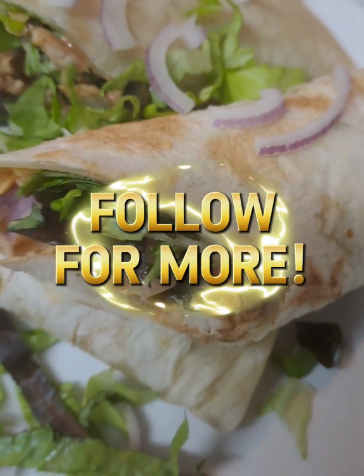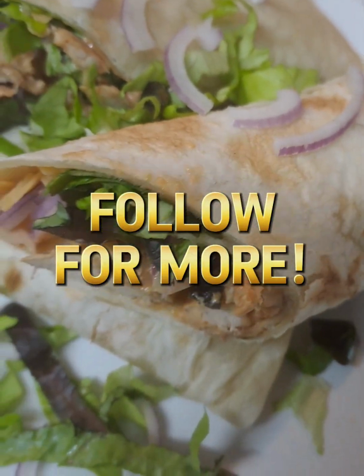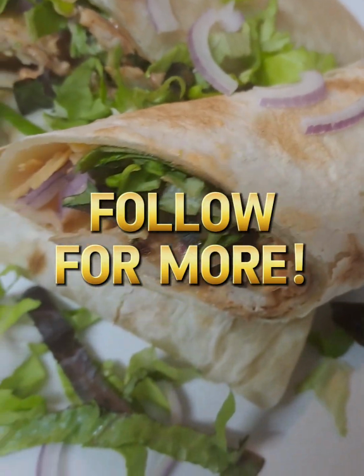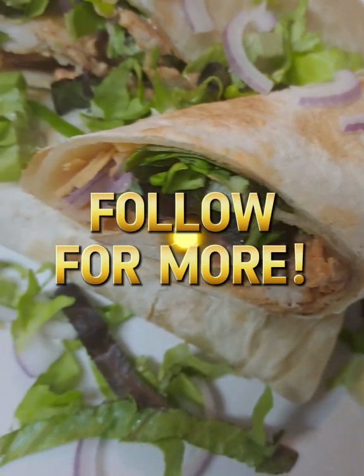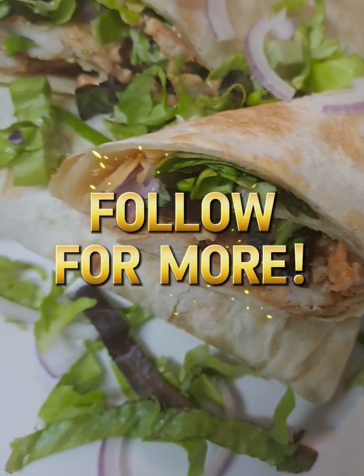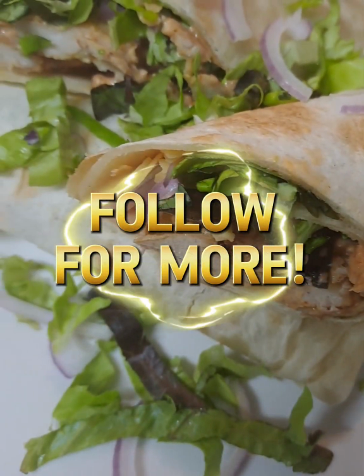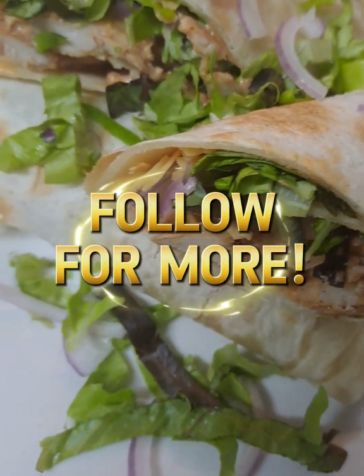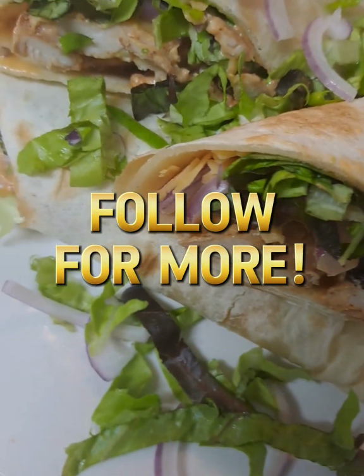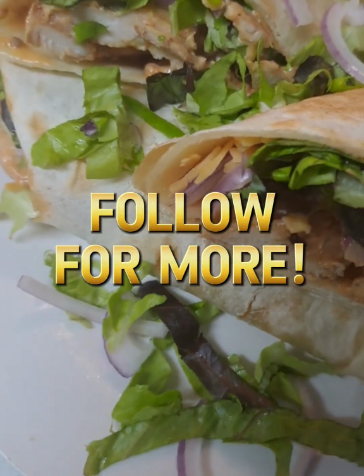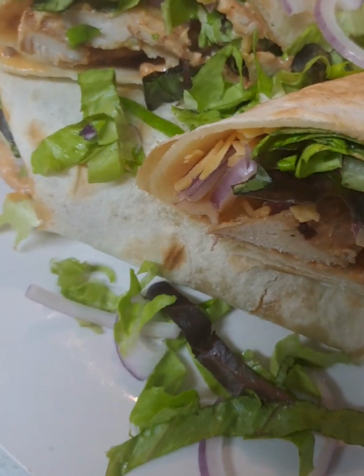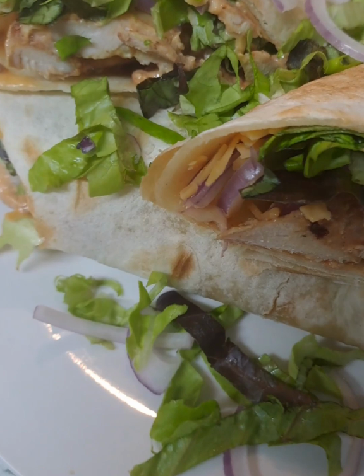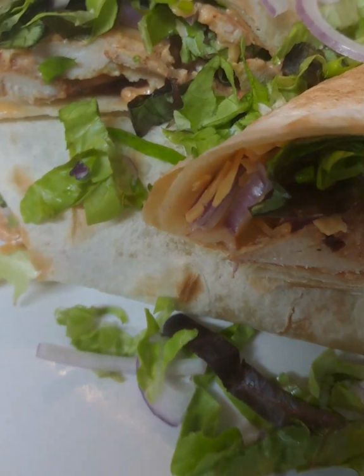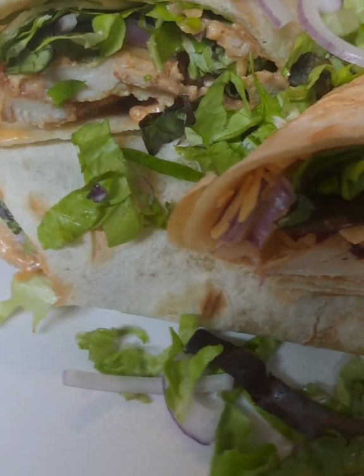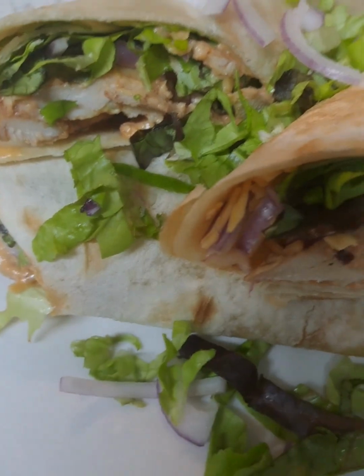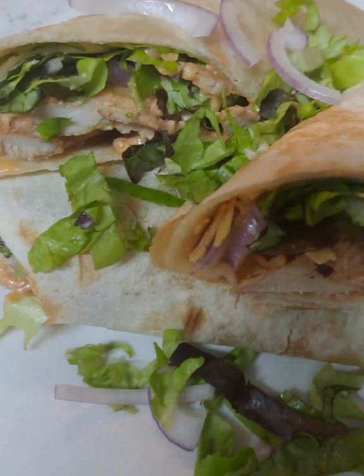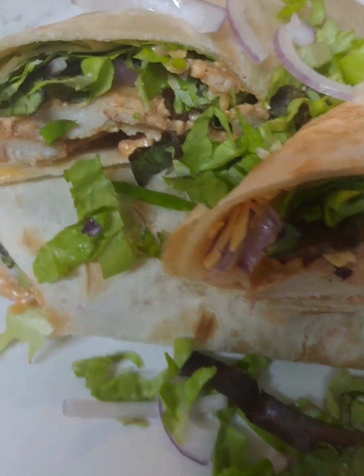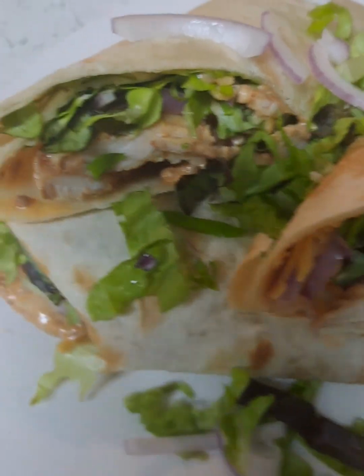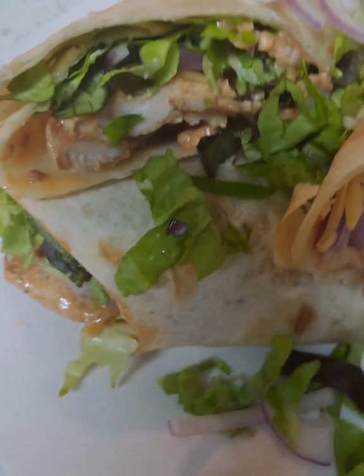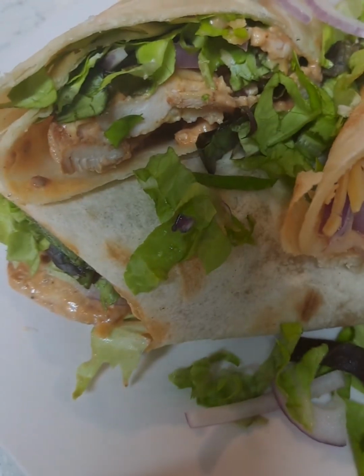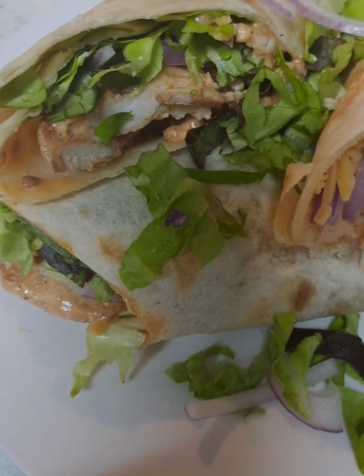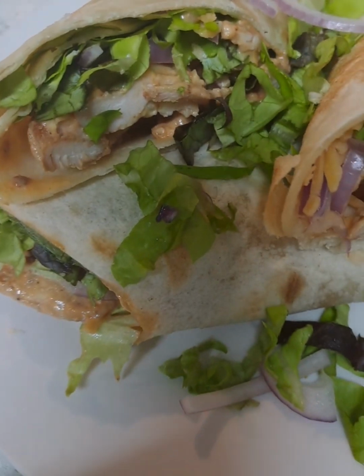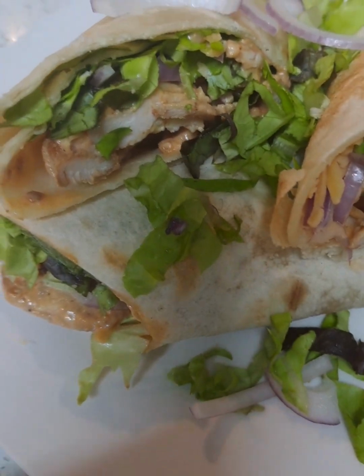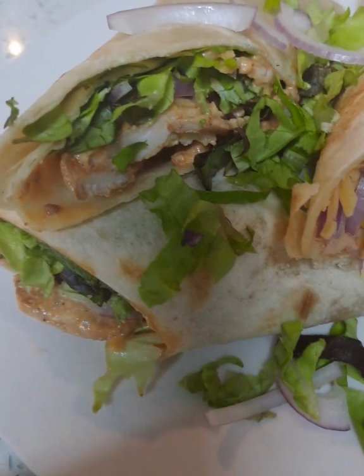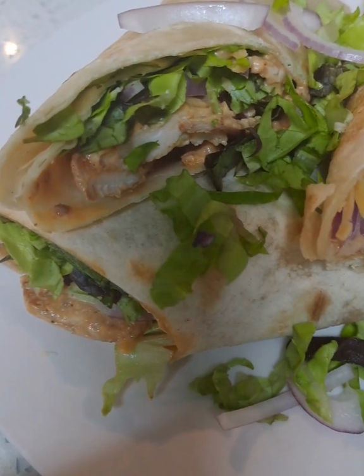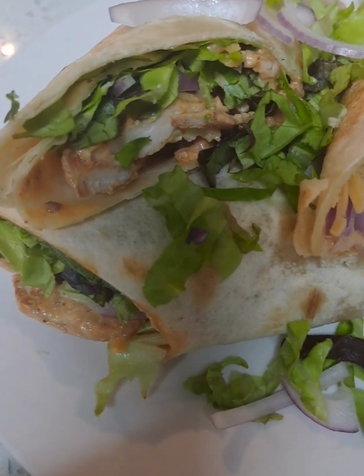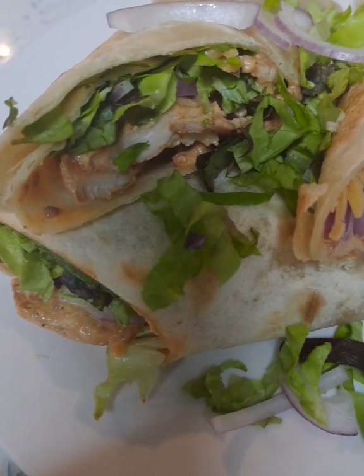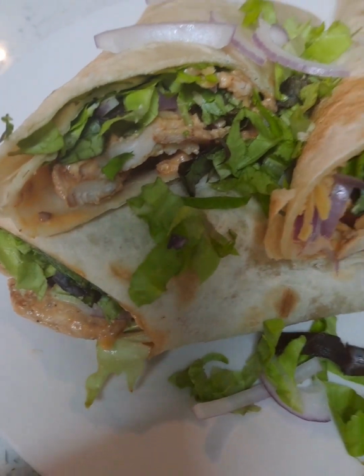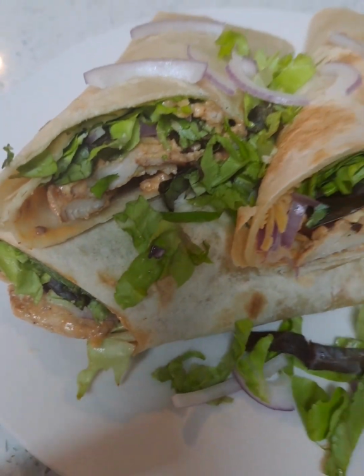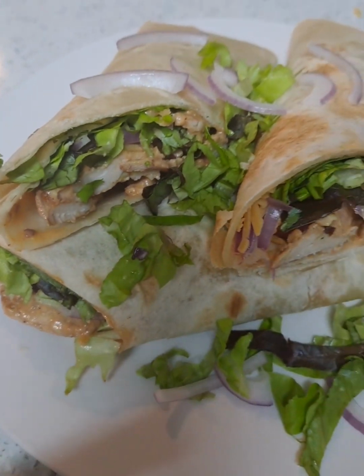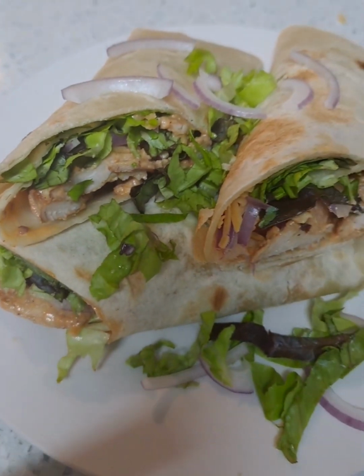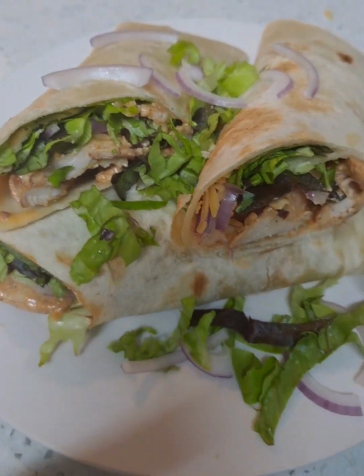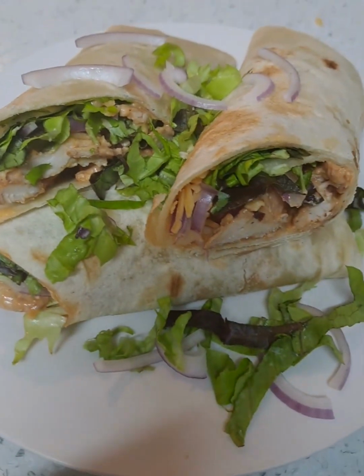And this is the delicious chicken wrap — how about this? Do leave a comment, and thank you for watching. Thank you.